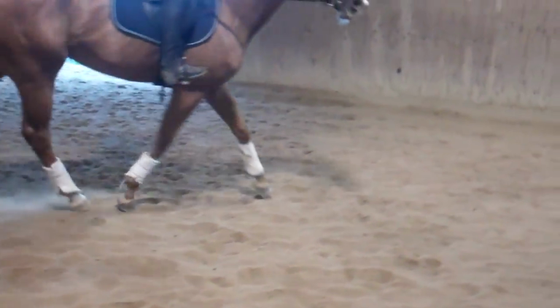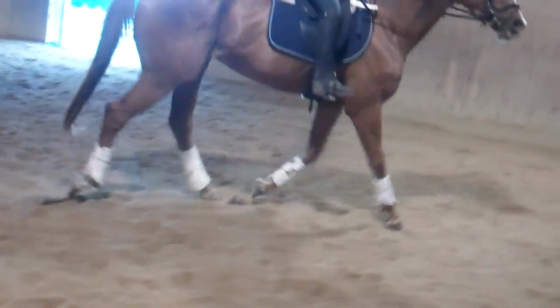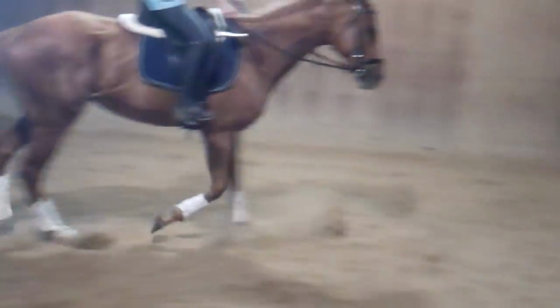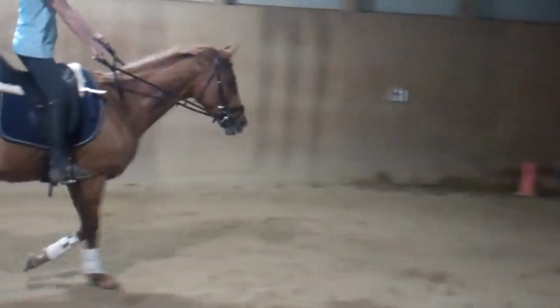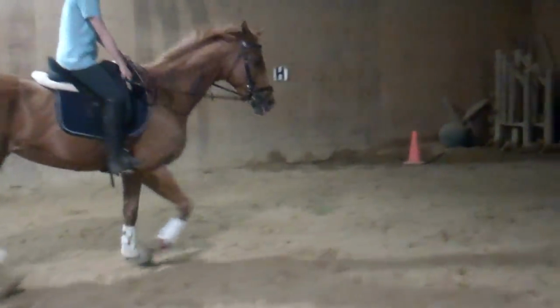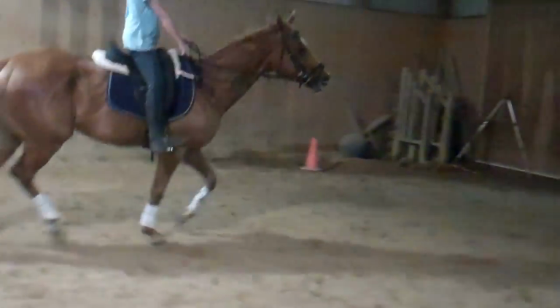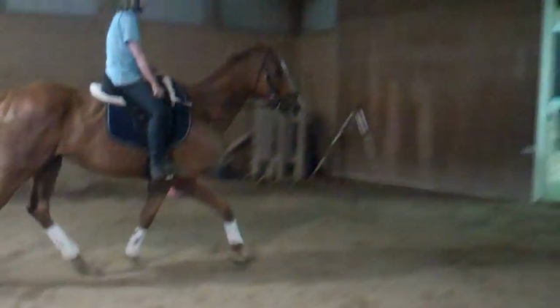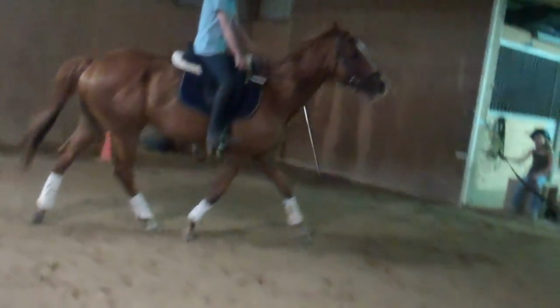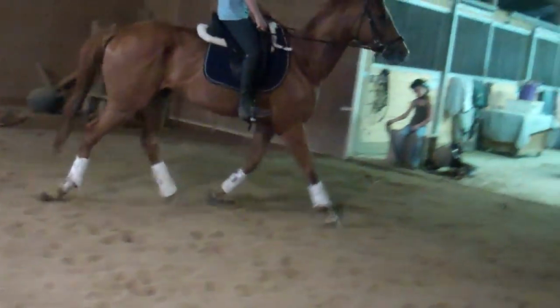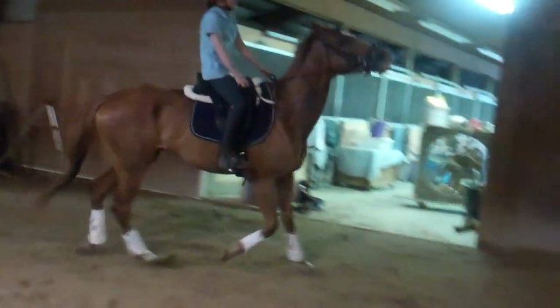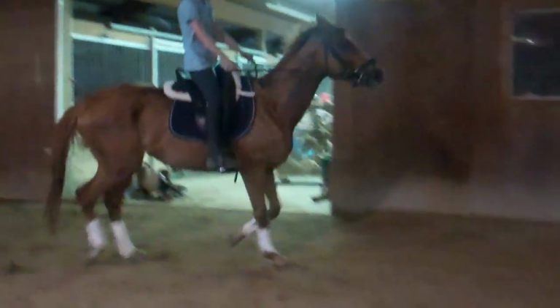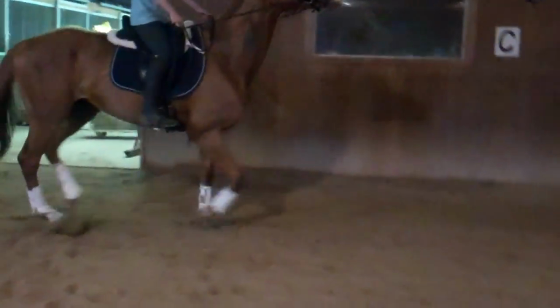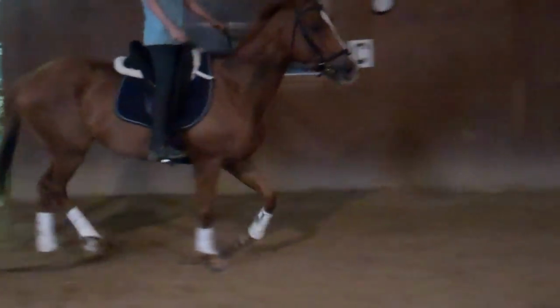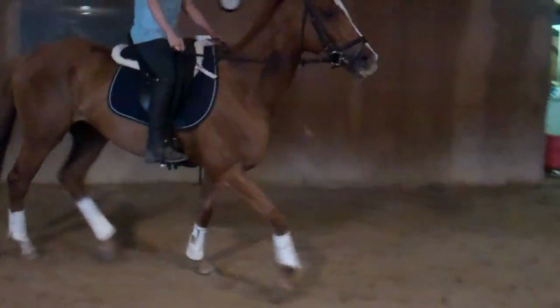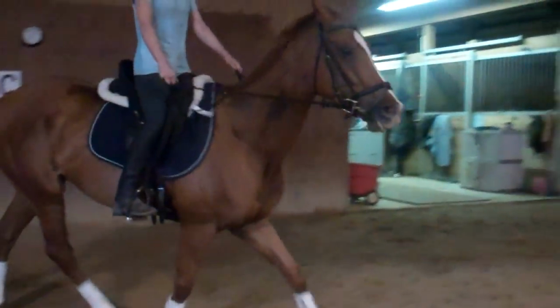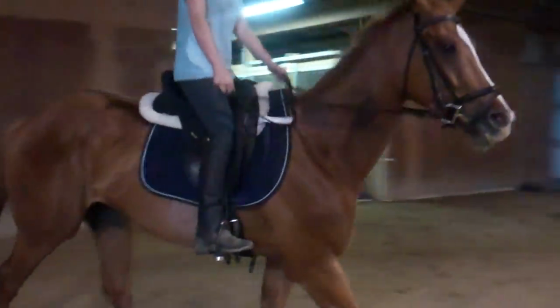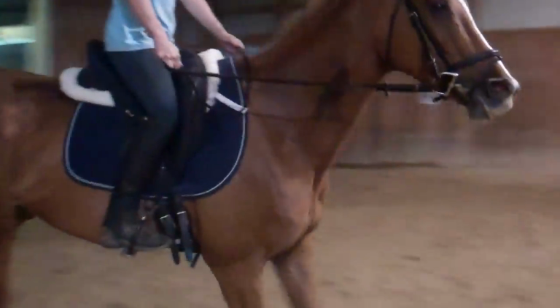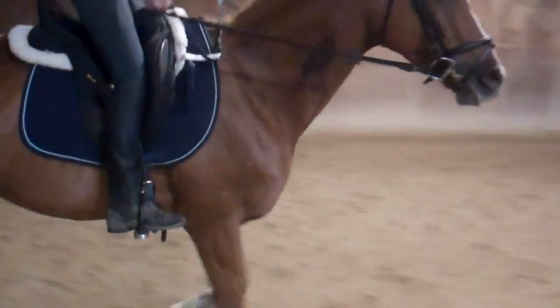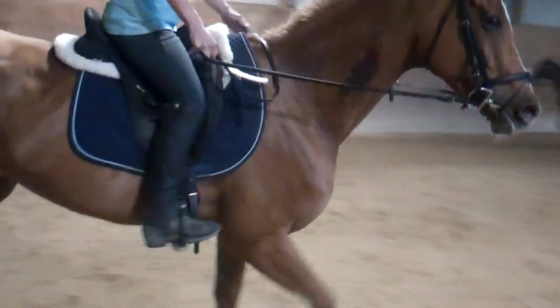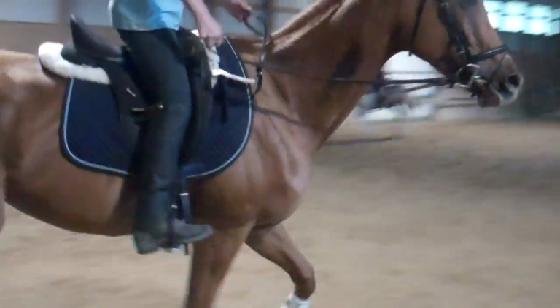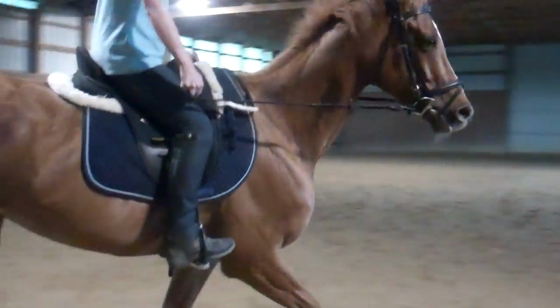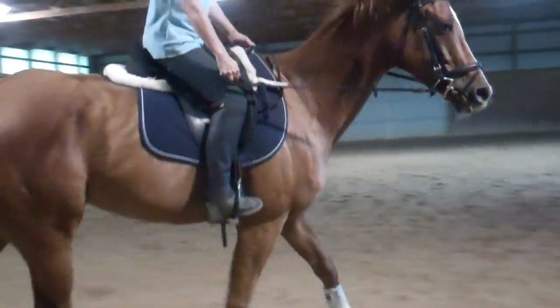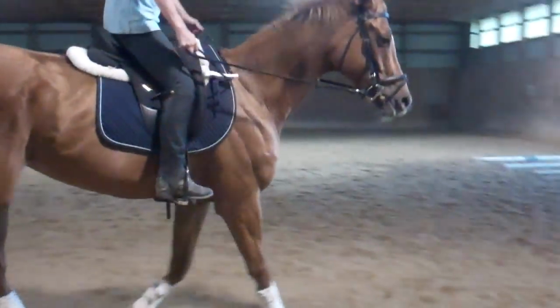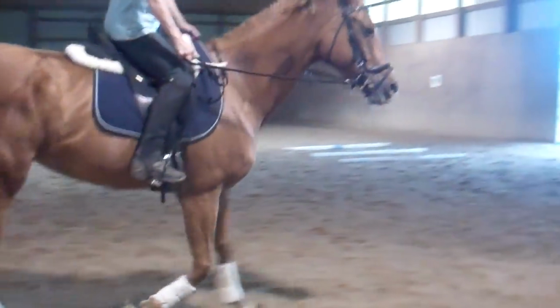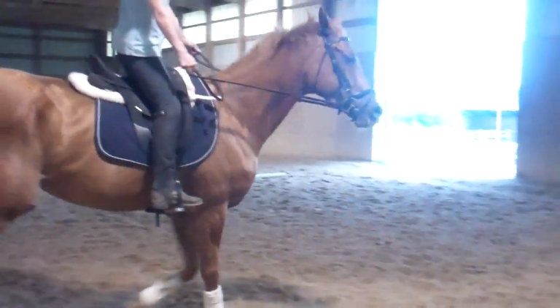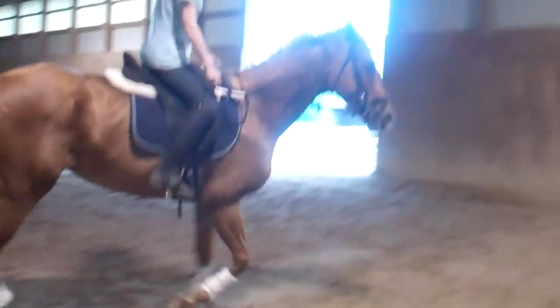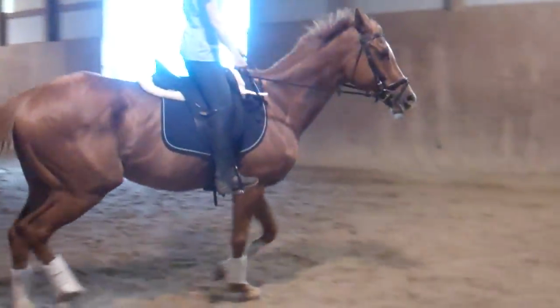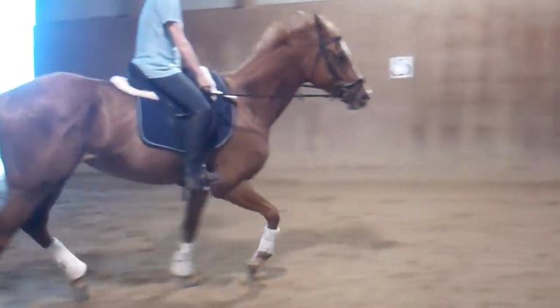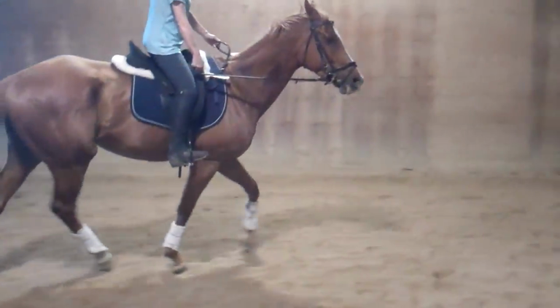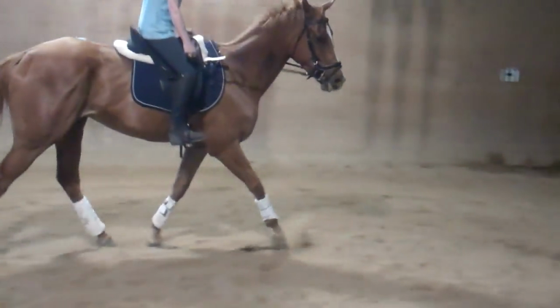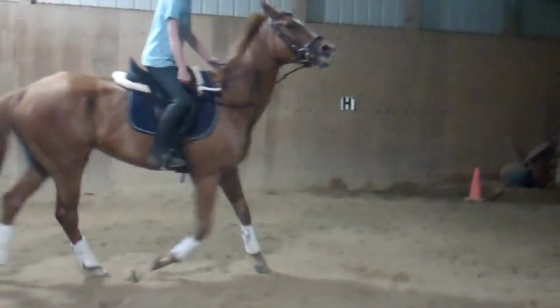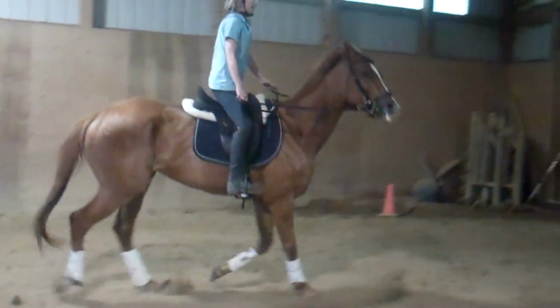Can you please not do that — slapping the cinch there? There you go. Good, good. That's getting better. There you go. Good, Kim.